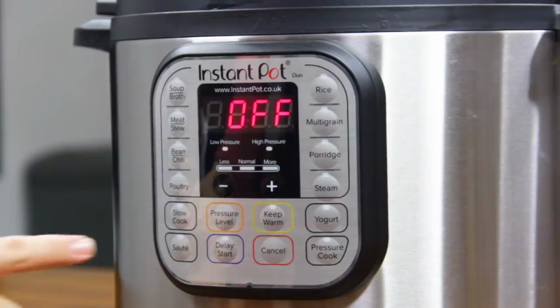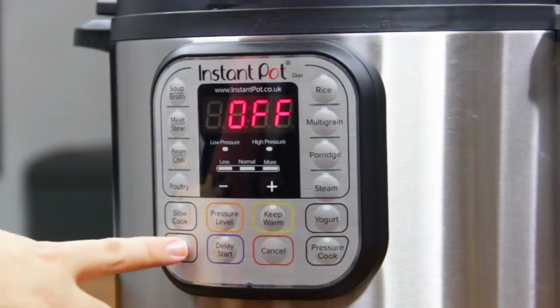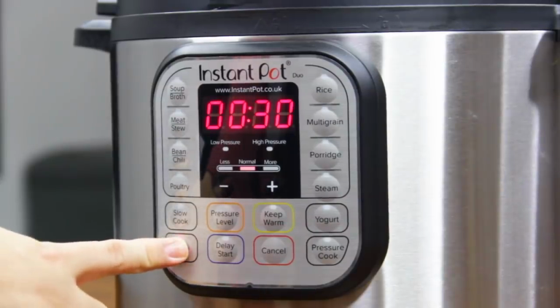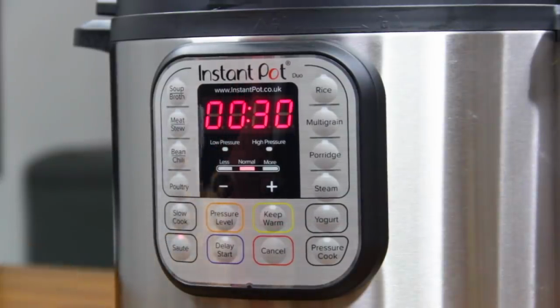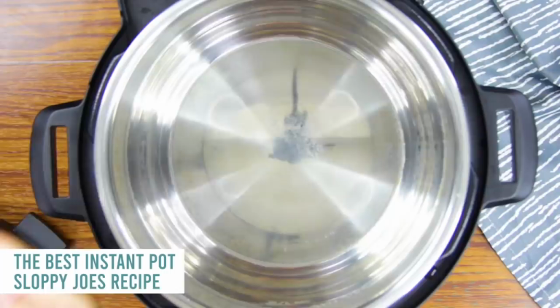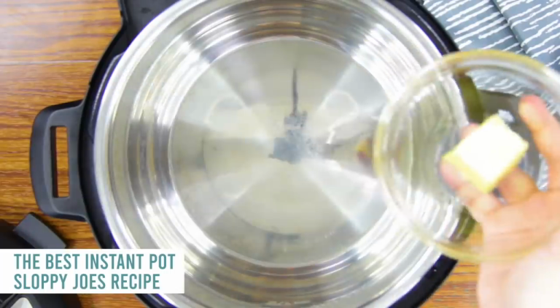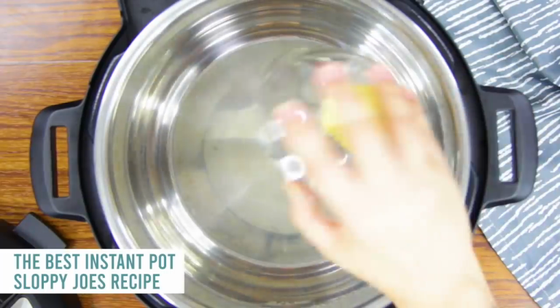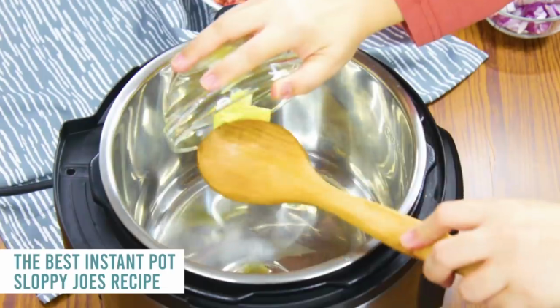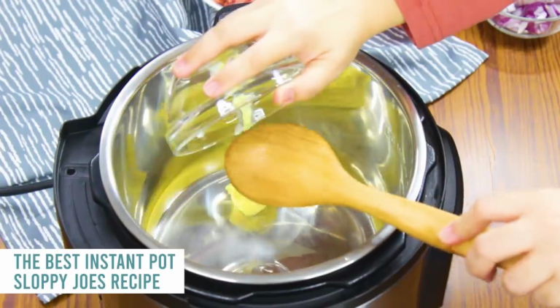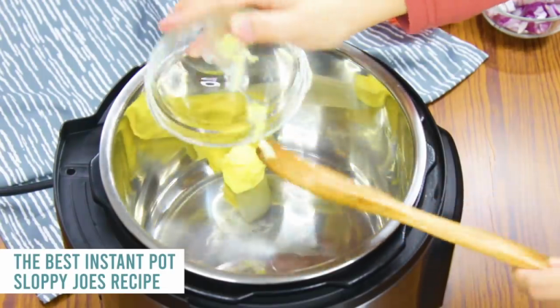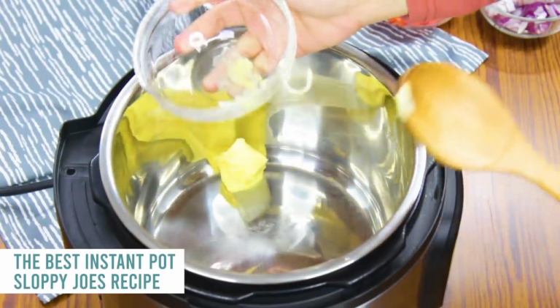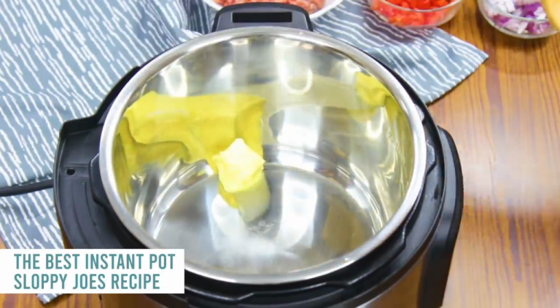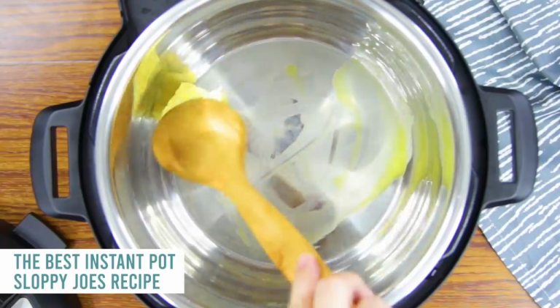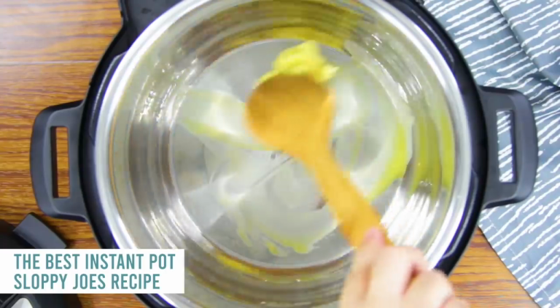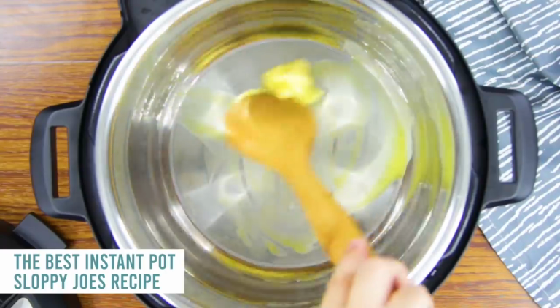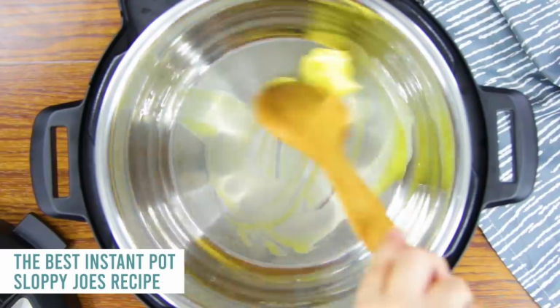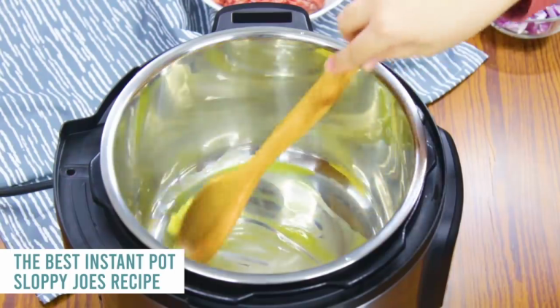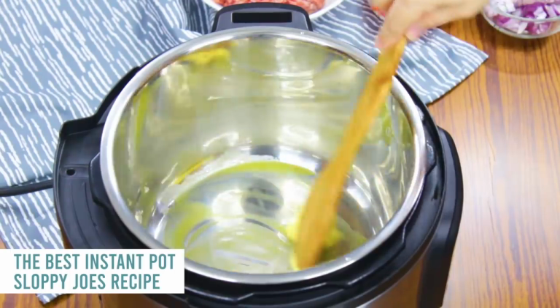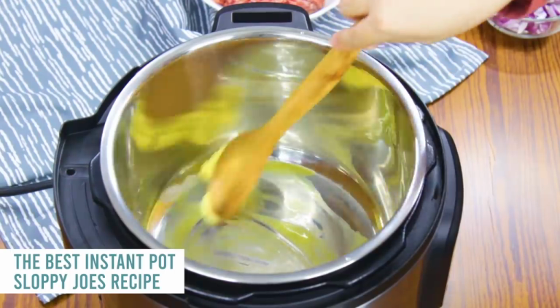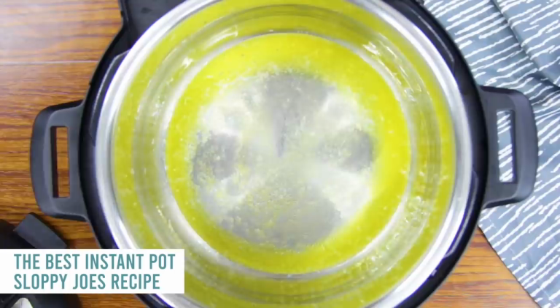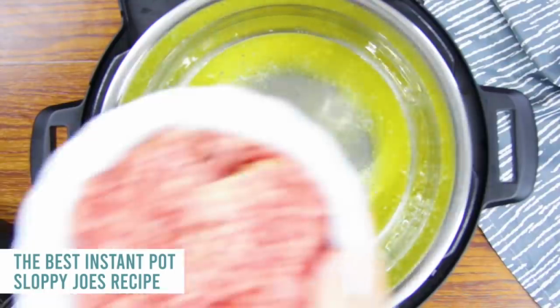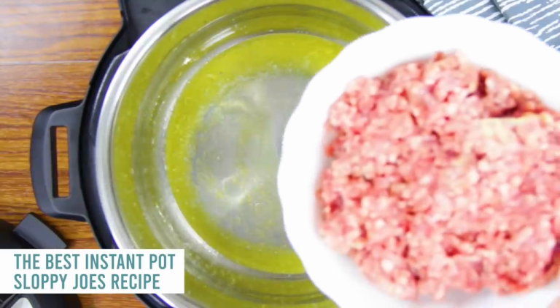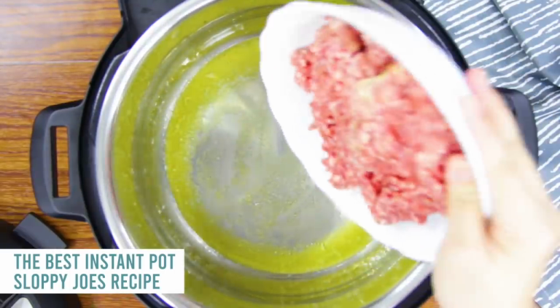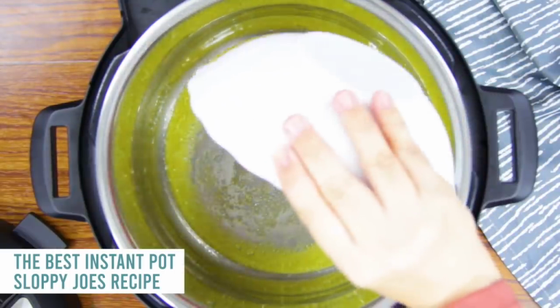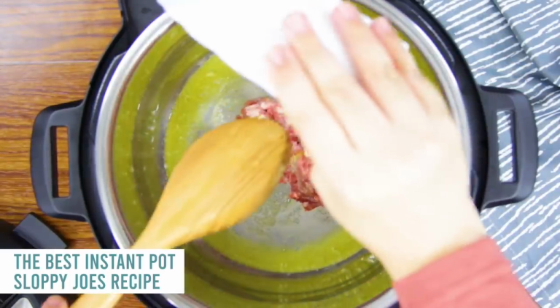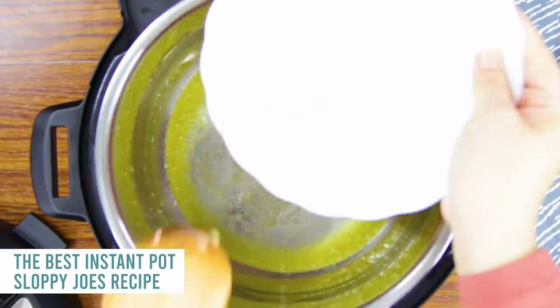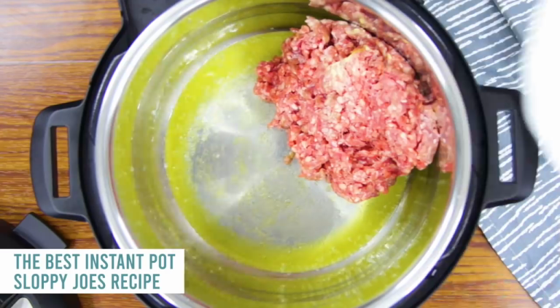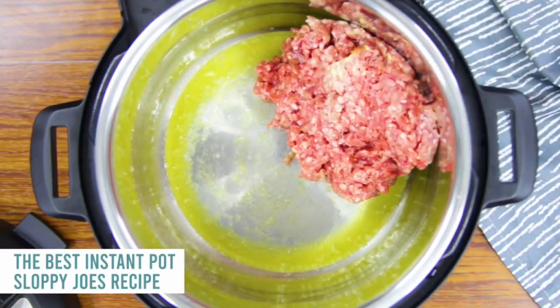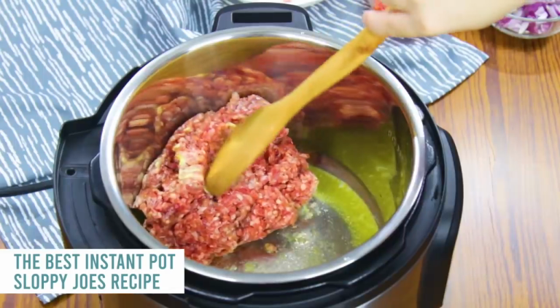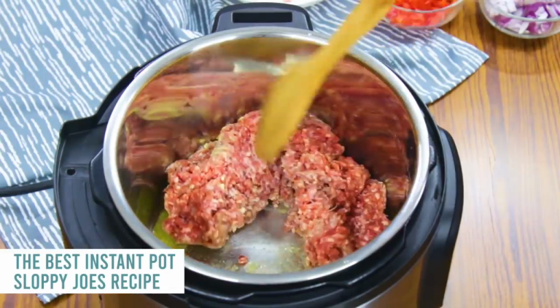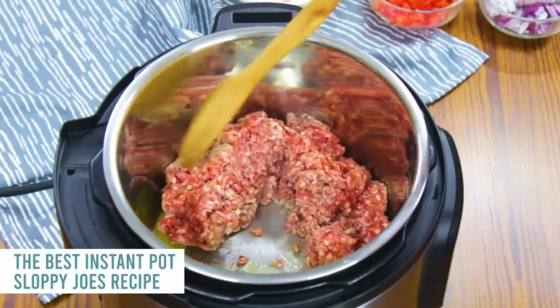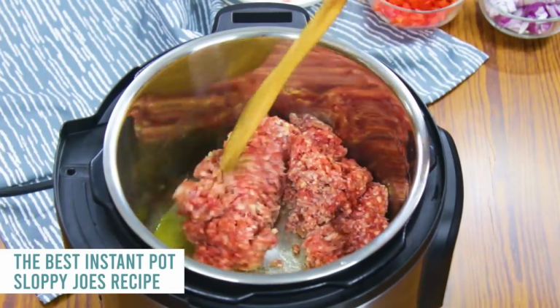You're first going to start by pushing the saute button. Once it's warm, you're going to add one tablespoon of butter and just let it melt. Next, you're going to add just one pound of ground beef. You can also use ground turkey if you want to — I'm using ground beef today.